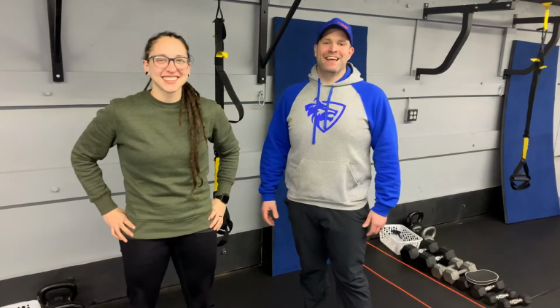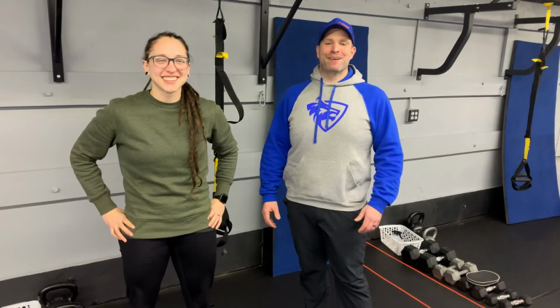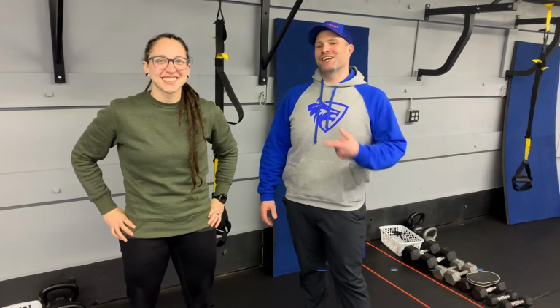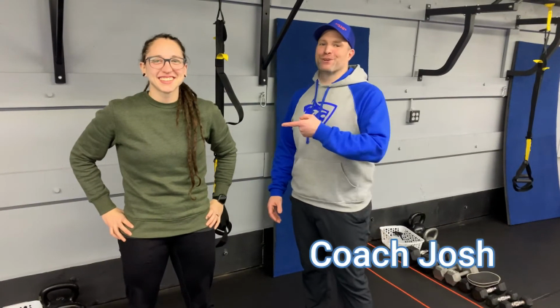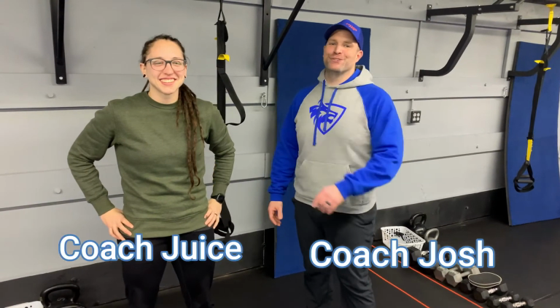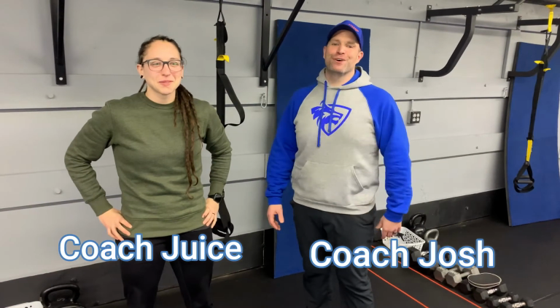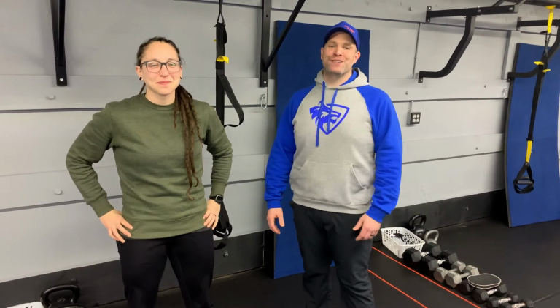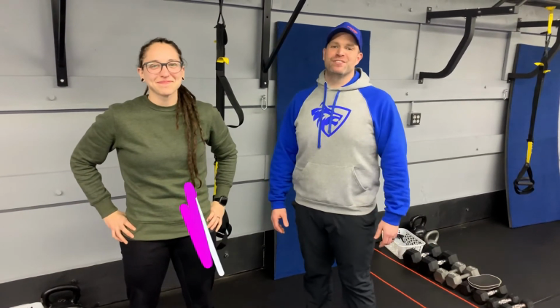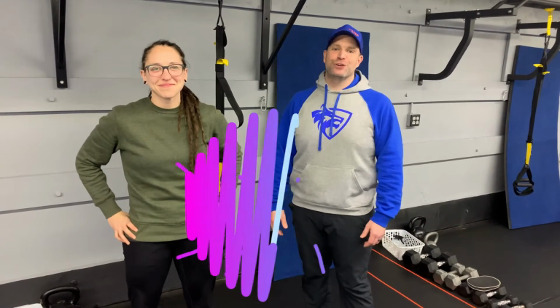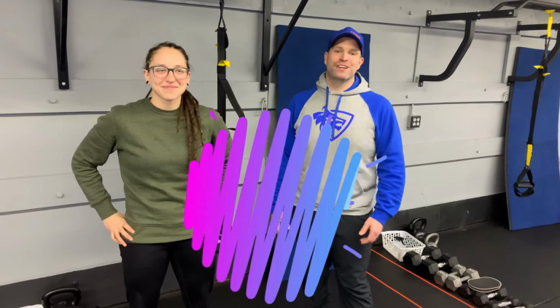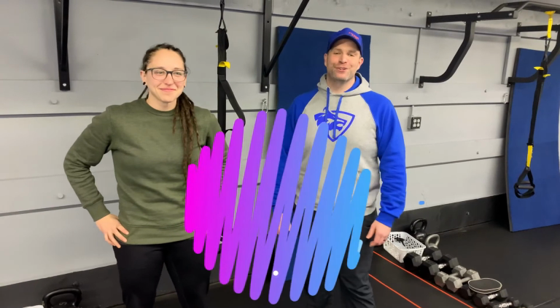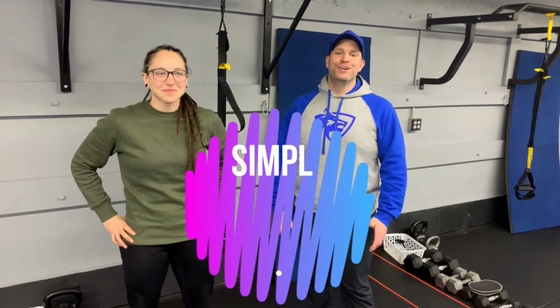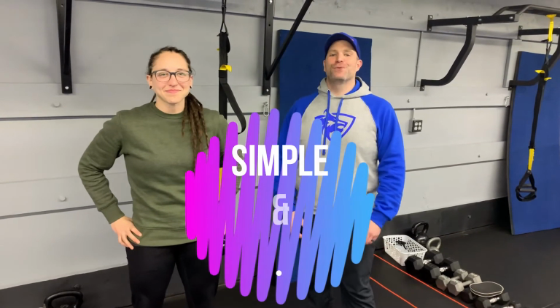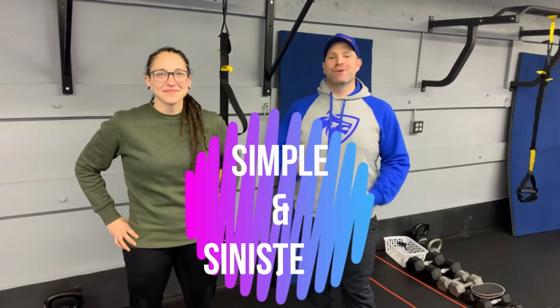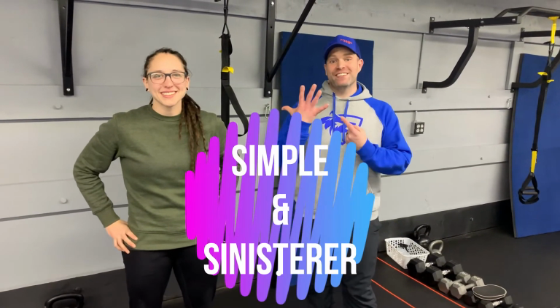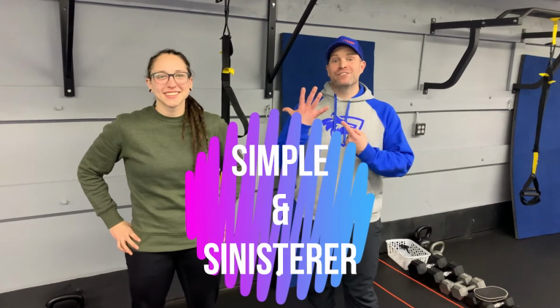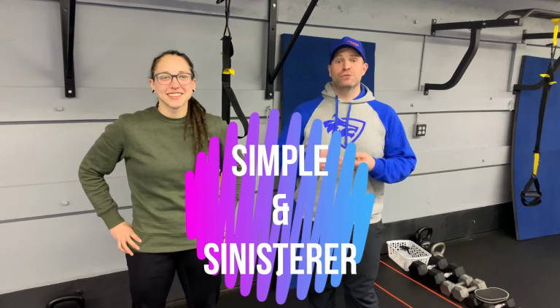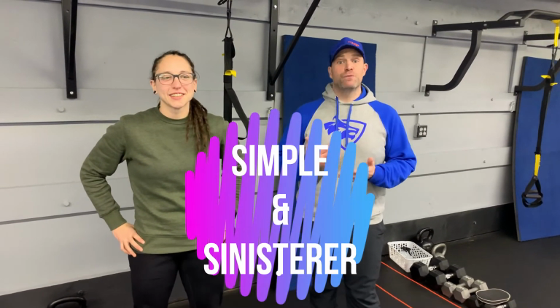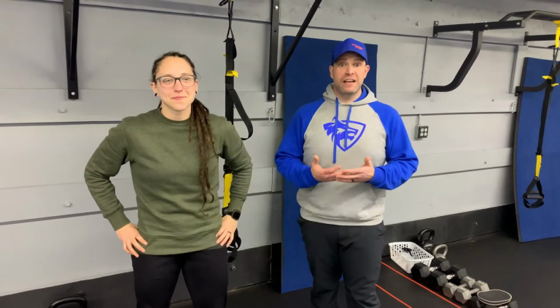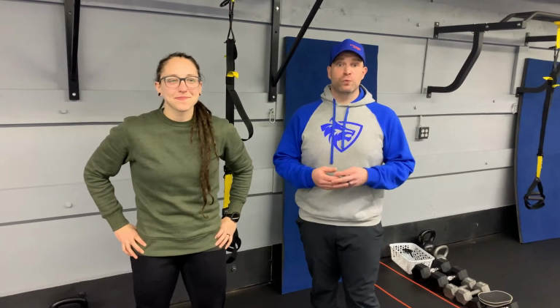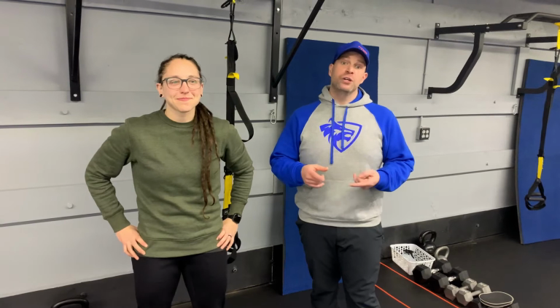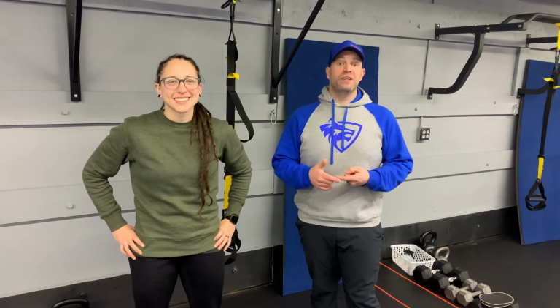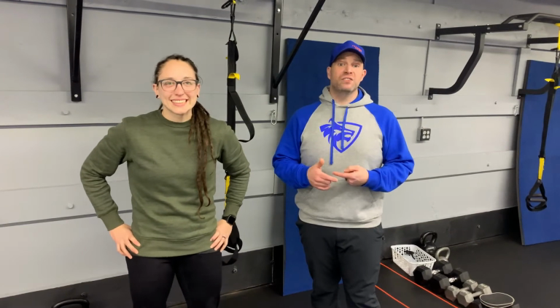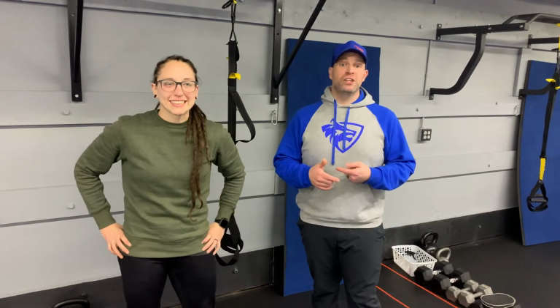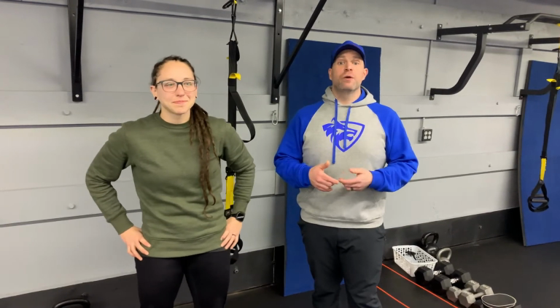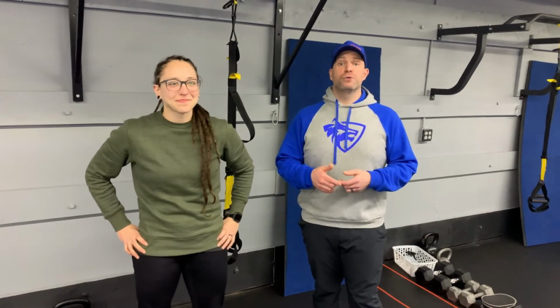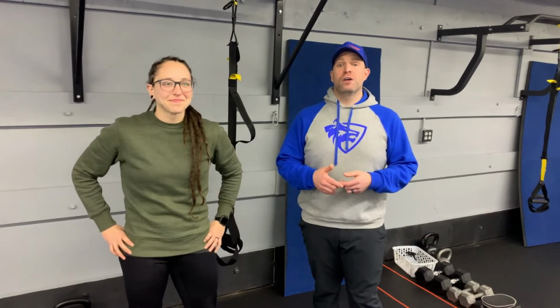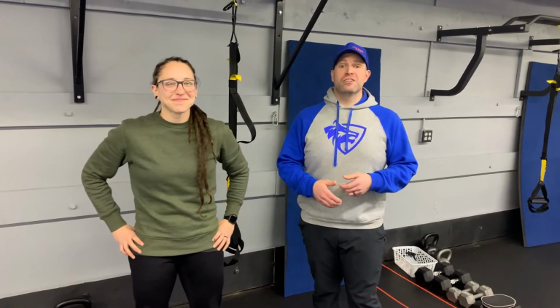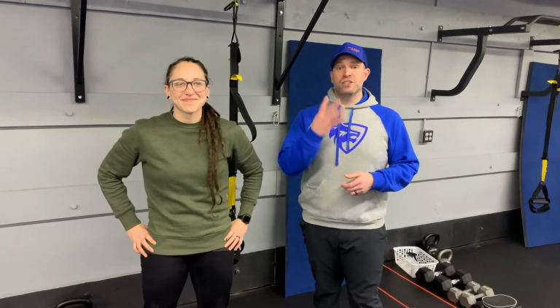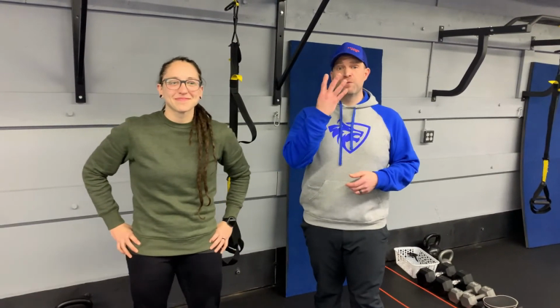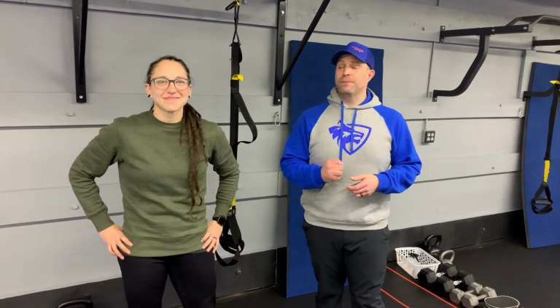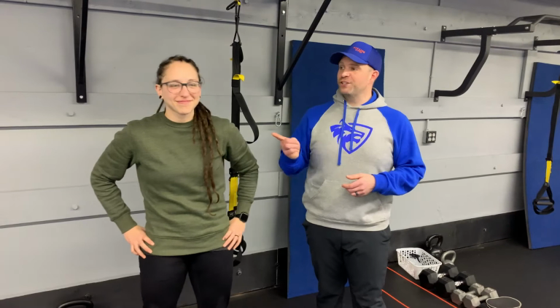Hey, what's up guys? Josh here. I'm here with Coach Juice and we're gonna go over this week's simple and sinister workout for you. For this workout, we're gonna have six exercises. We're gonna go 40 seconds of hard work, 20 seconds to switch, and we're gonna go through all six exercises four times.